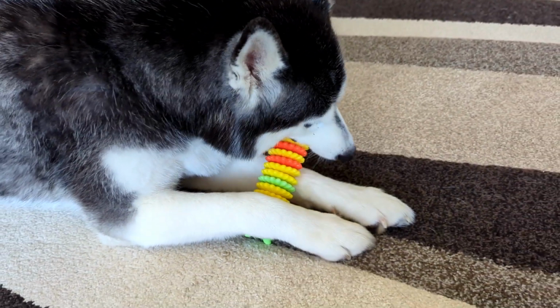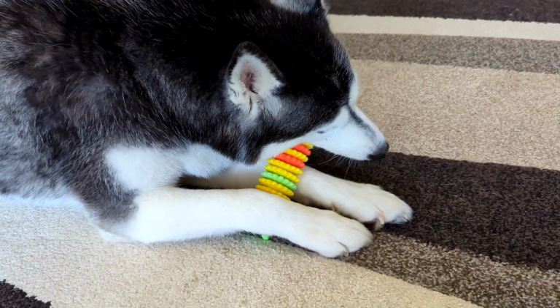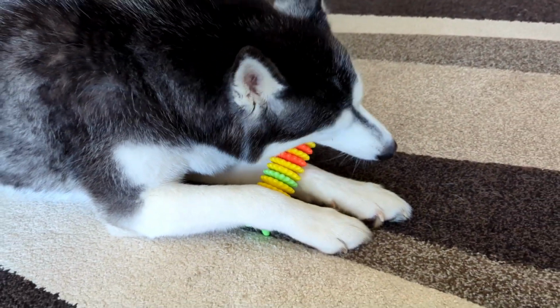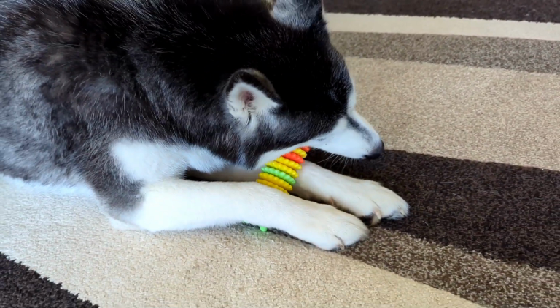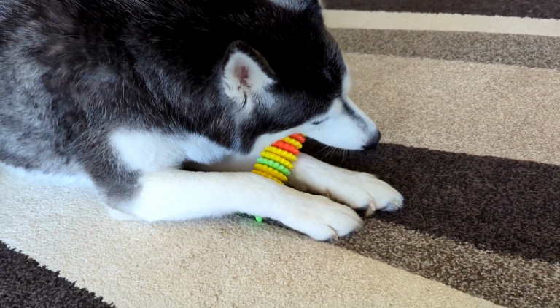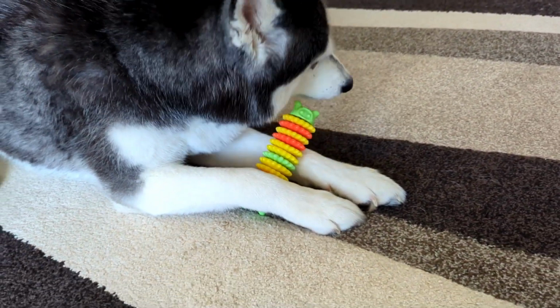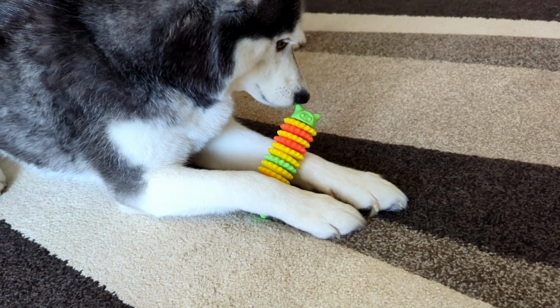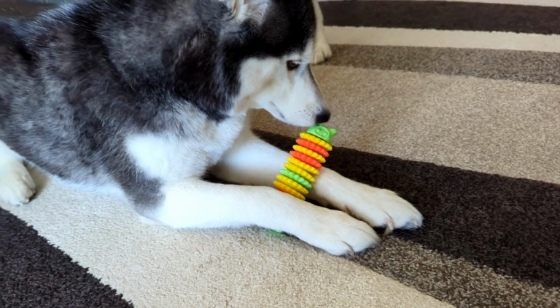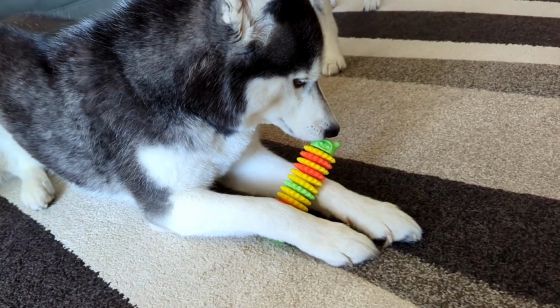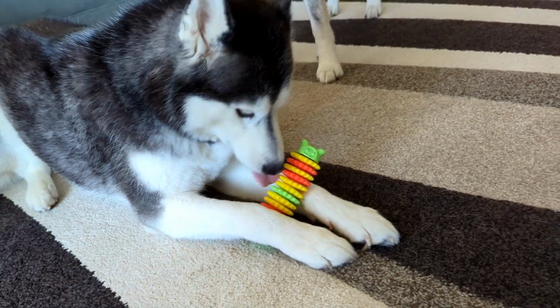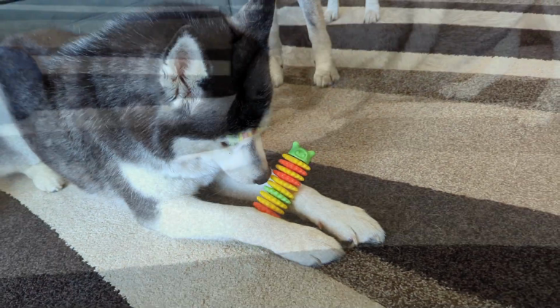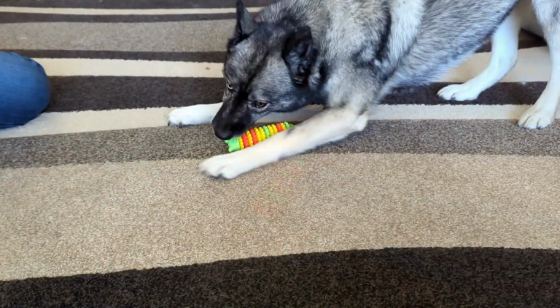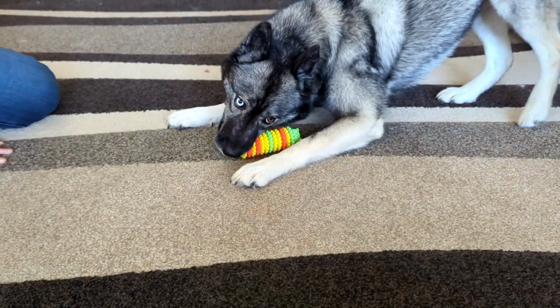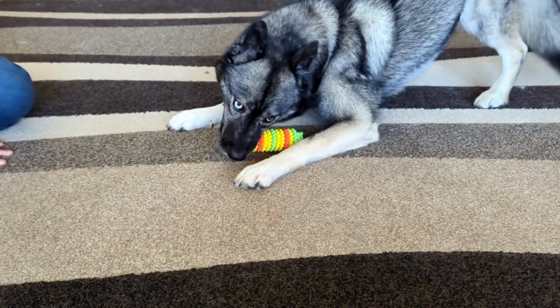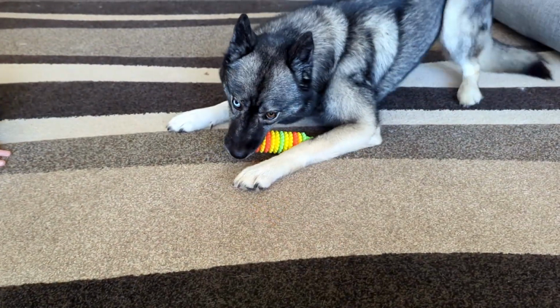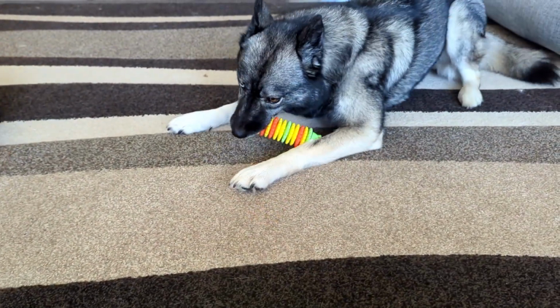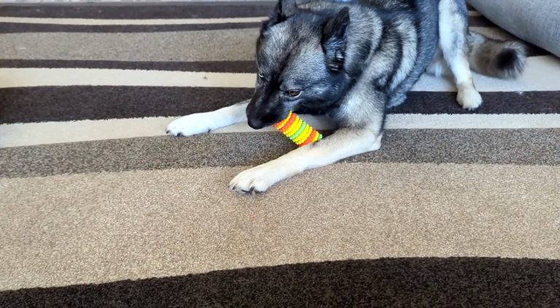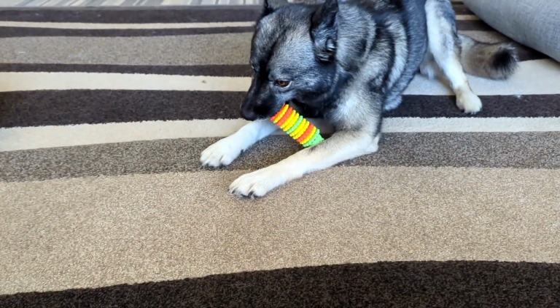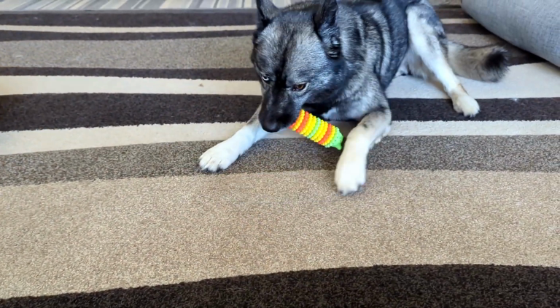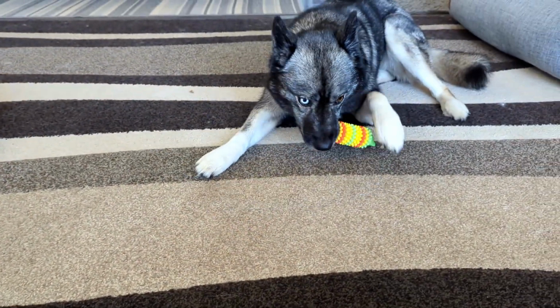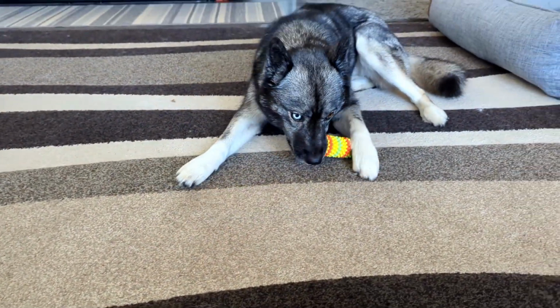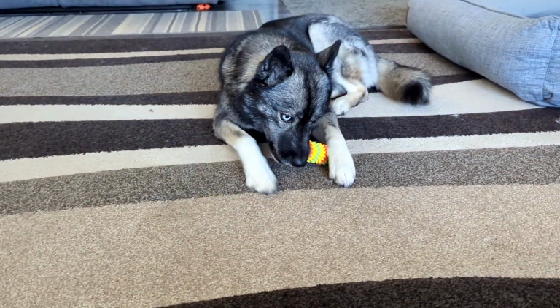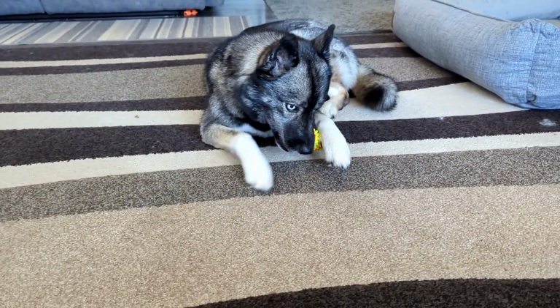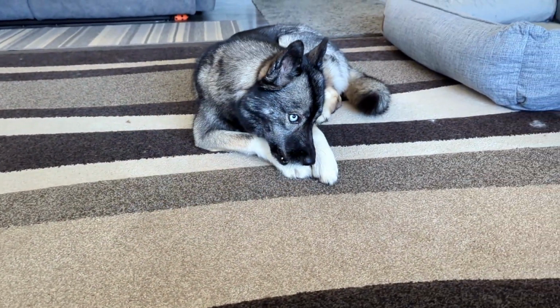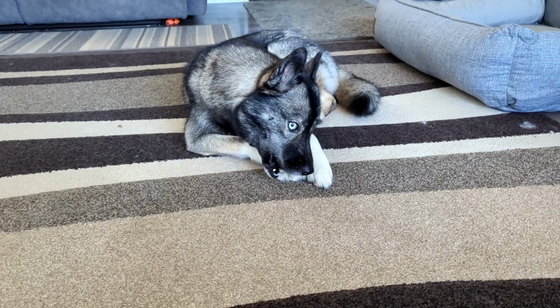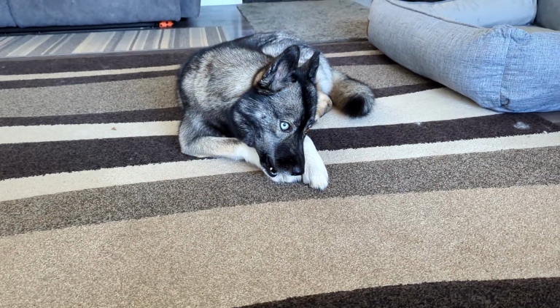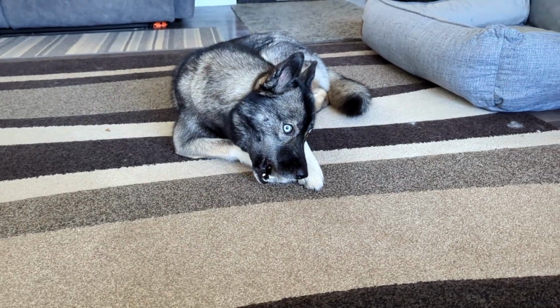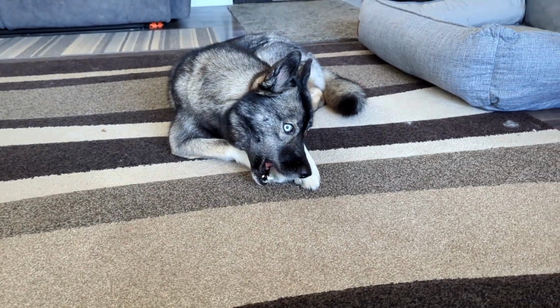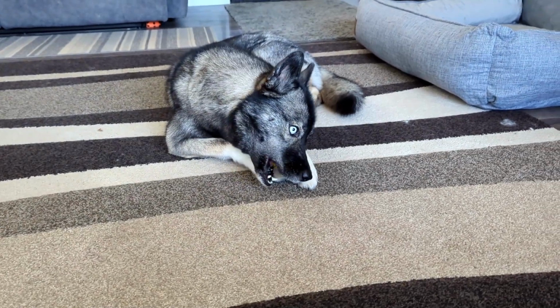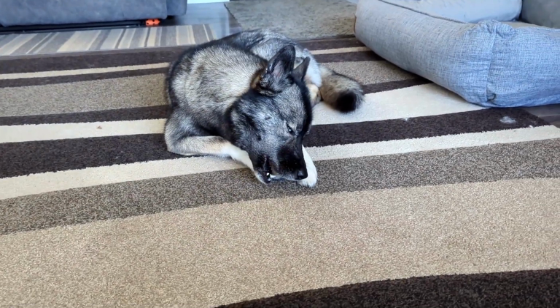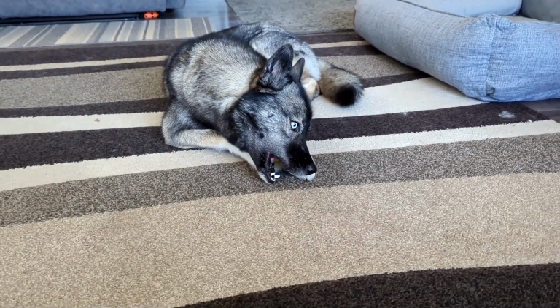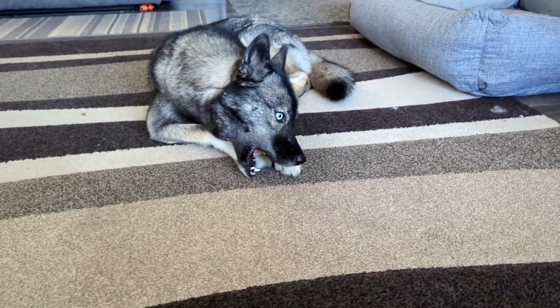My dog loves this toy. They have chewed on it for quite a while. I love that they can chew on it and we can toss and play with it. It's a pretty durable toy and they seem to be enjoying it.